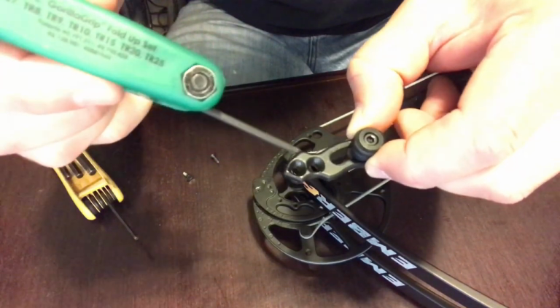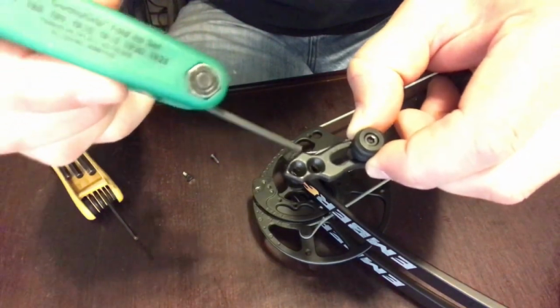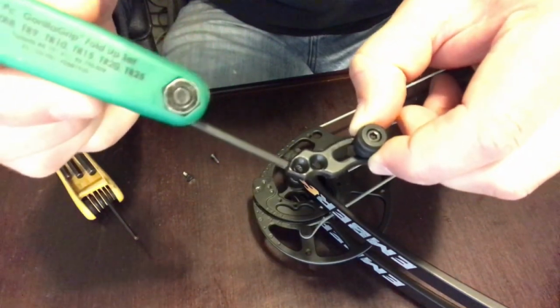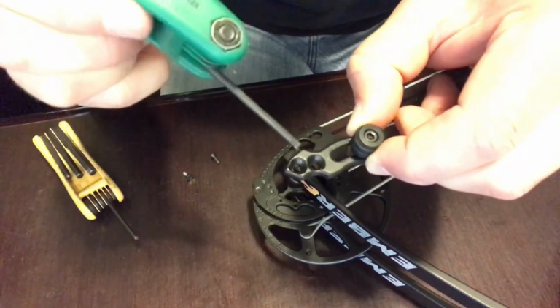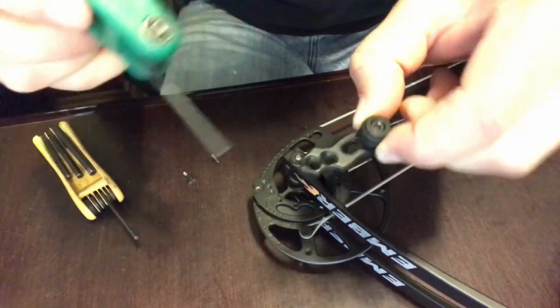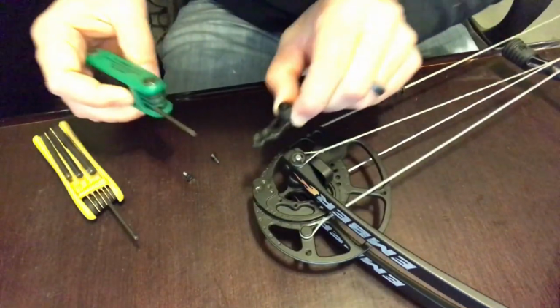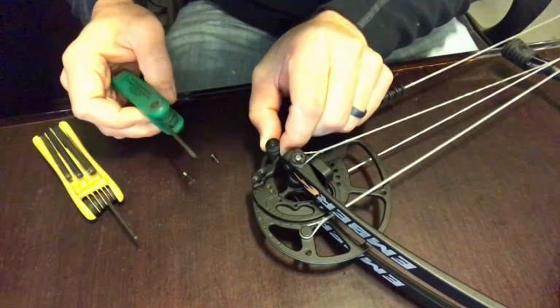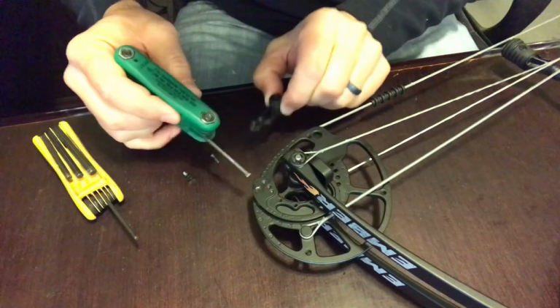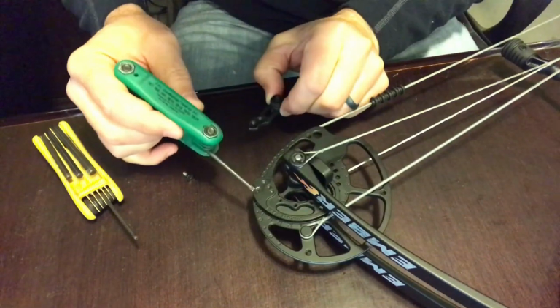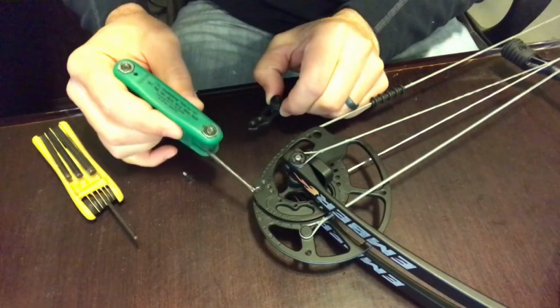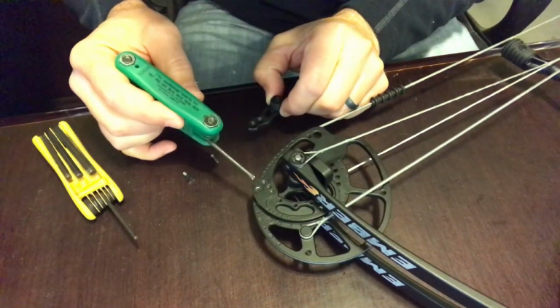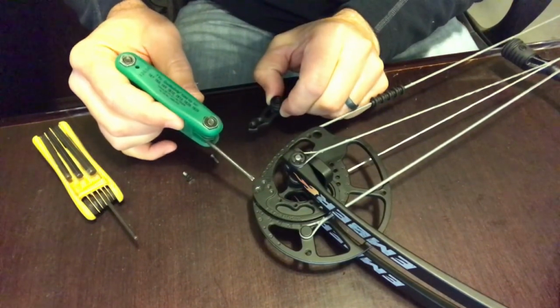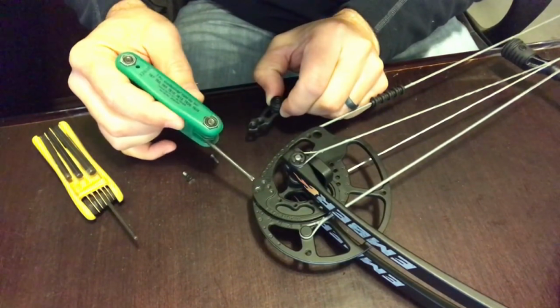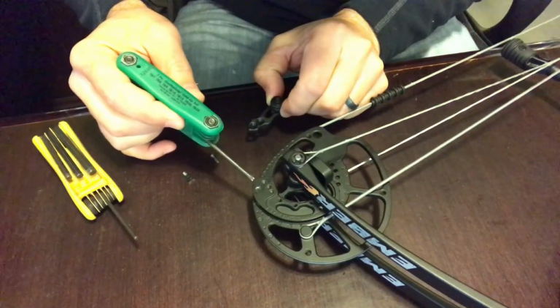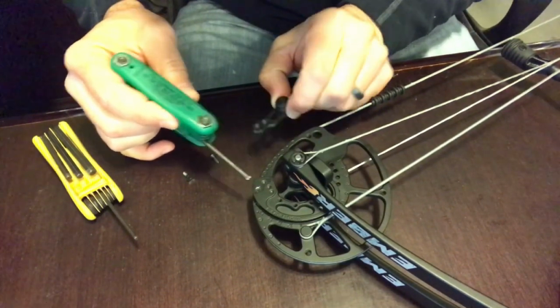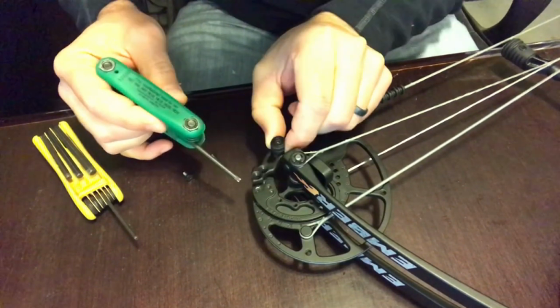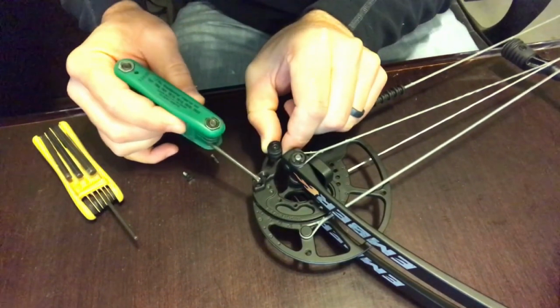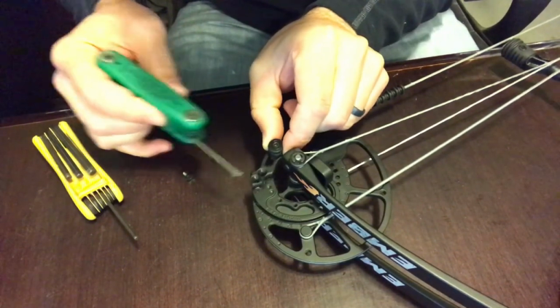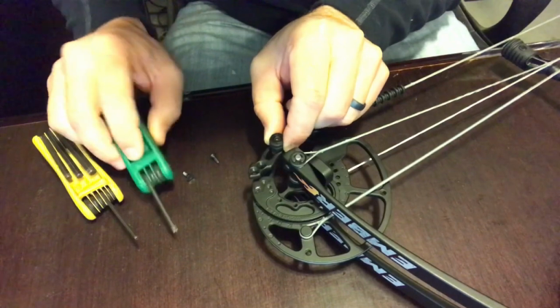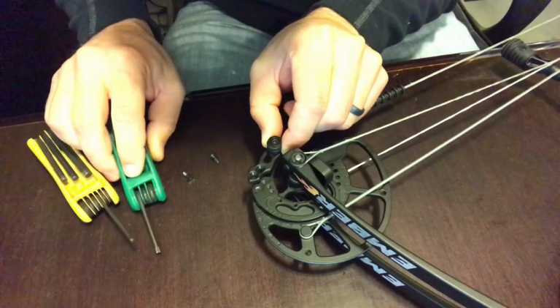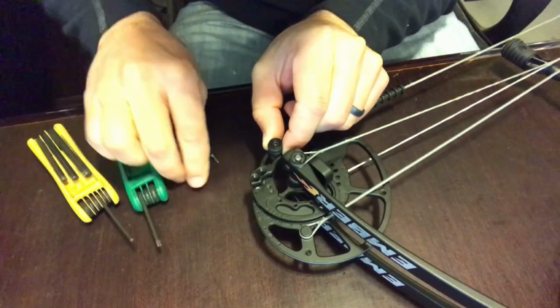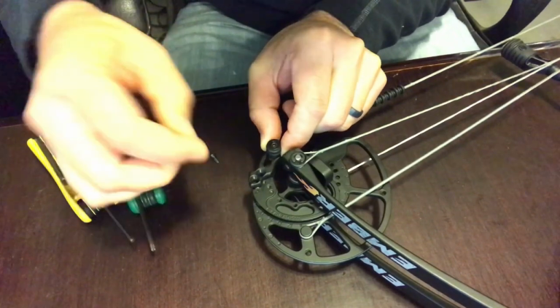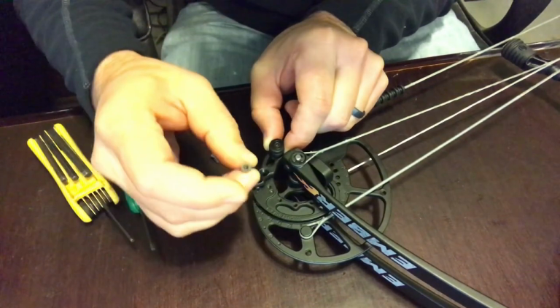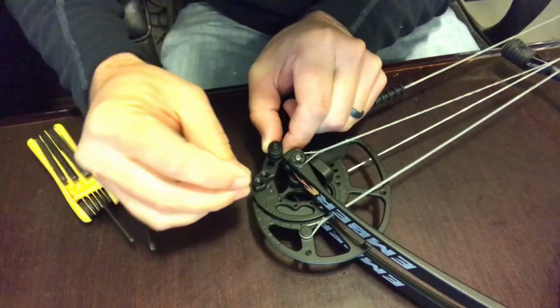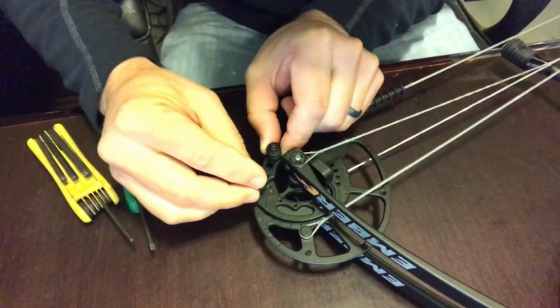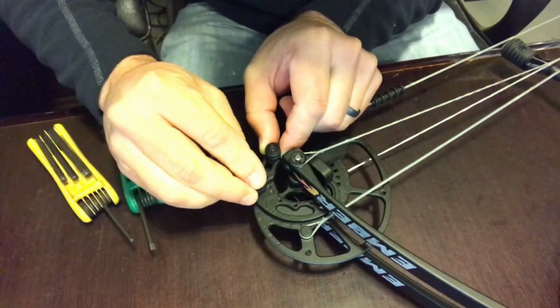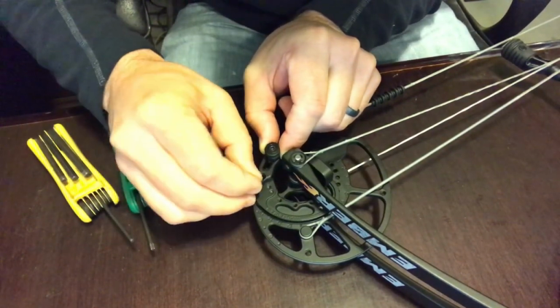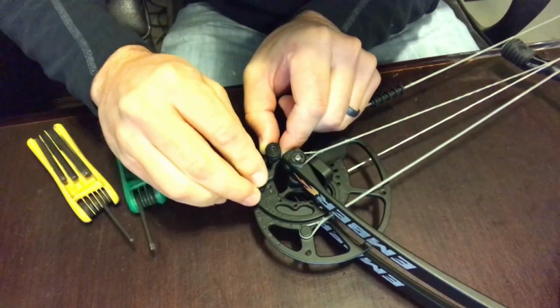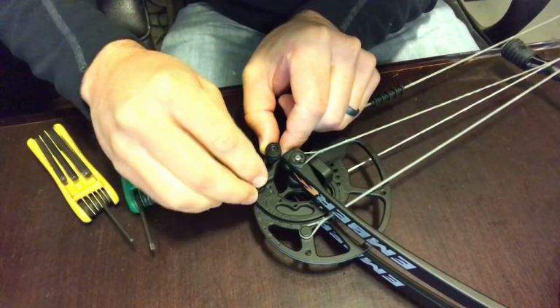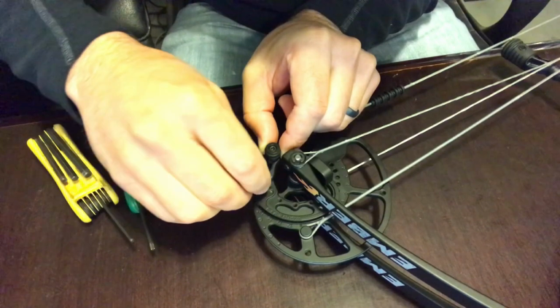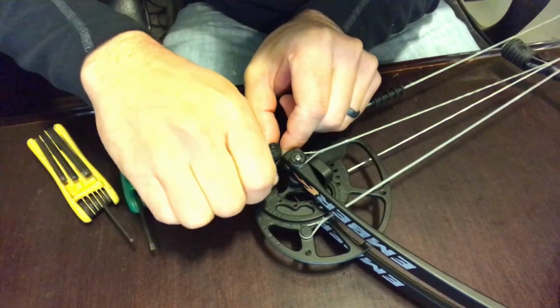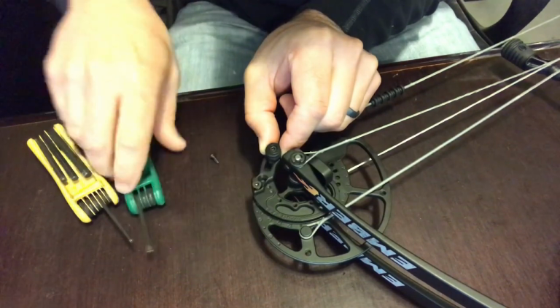So you want to take the long edge with the point and drop it right on the long edge and point of the module — it just drops right down into that position. These screws are a Torx 15 size.